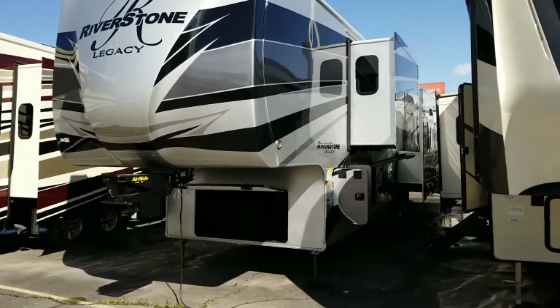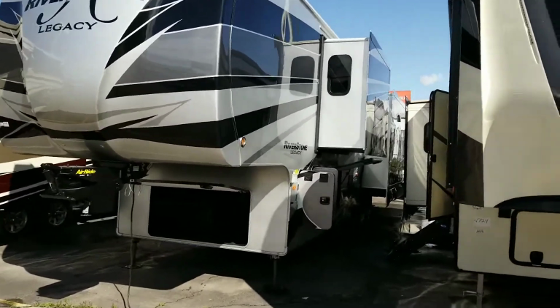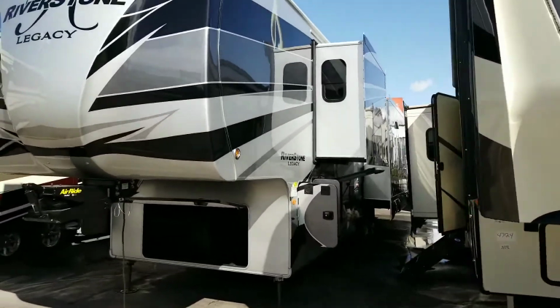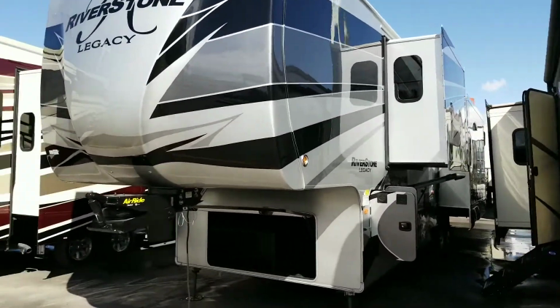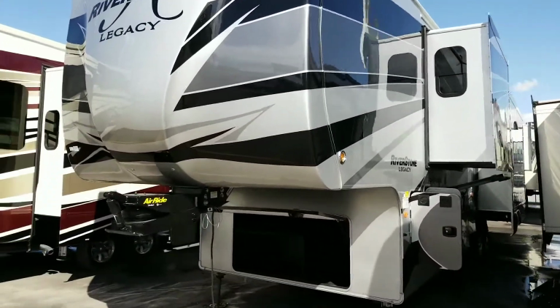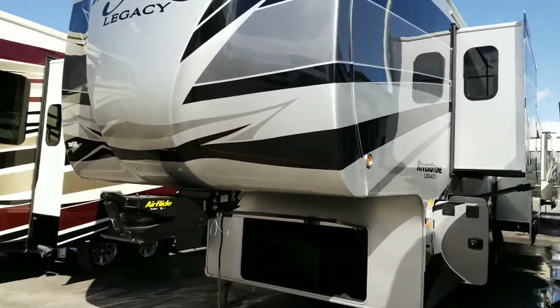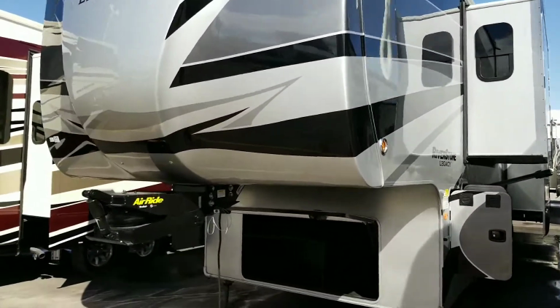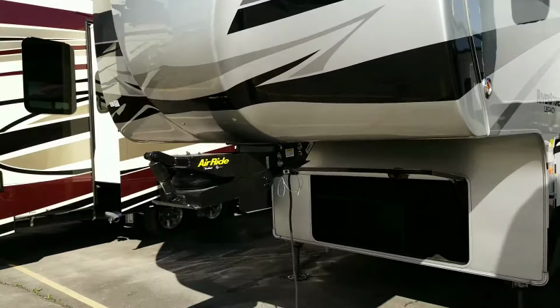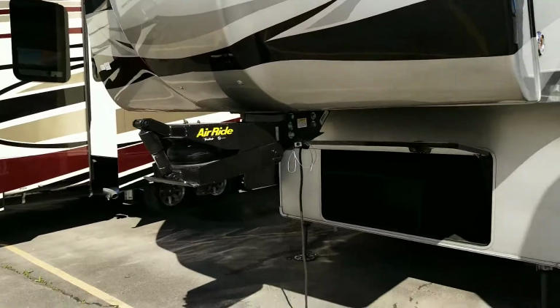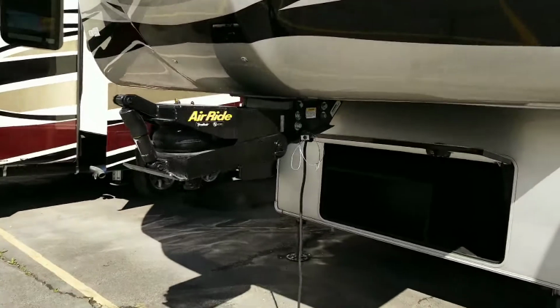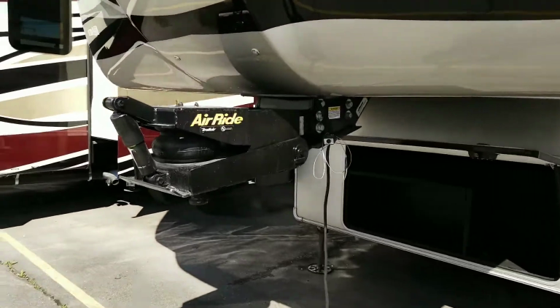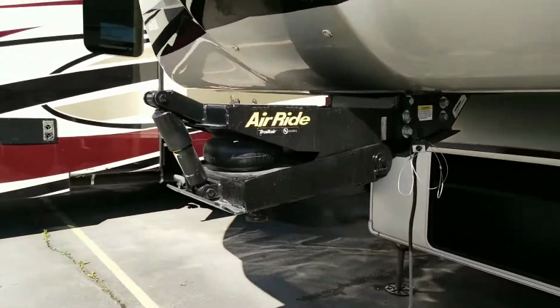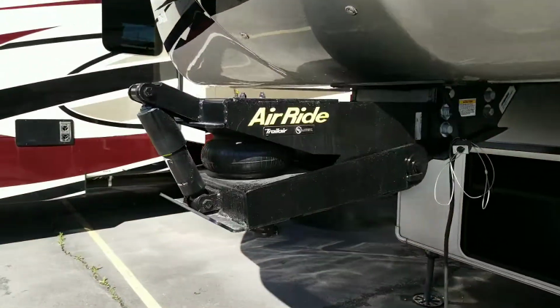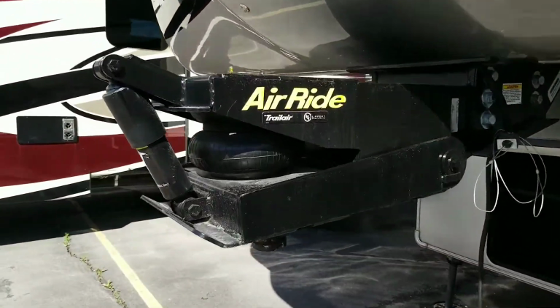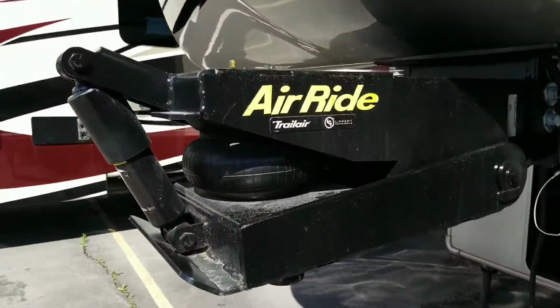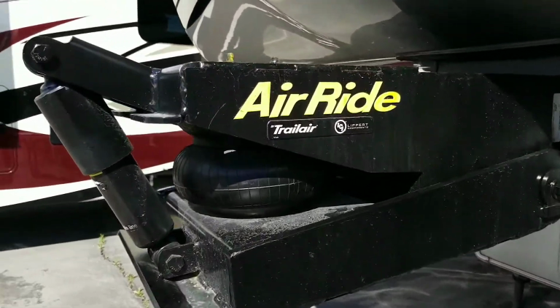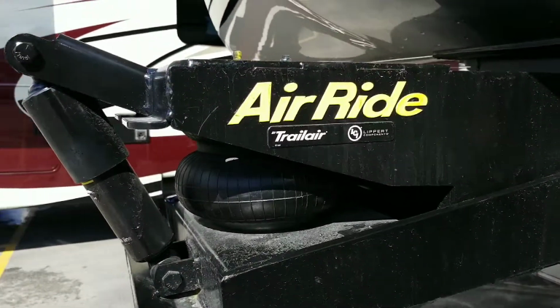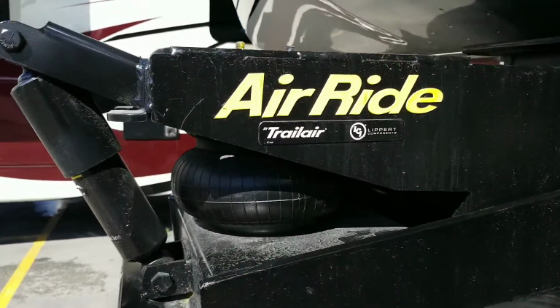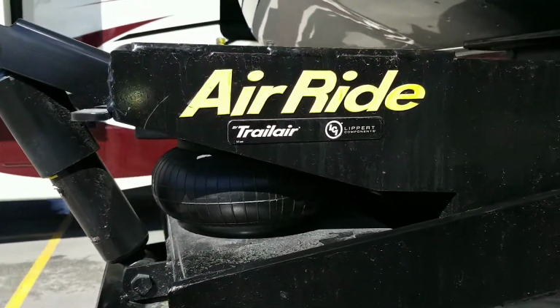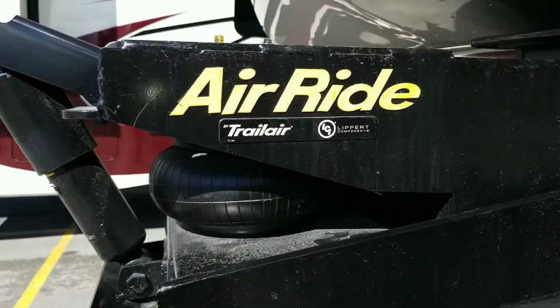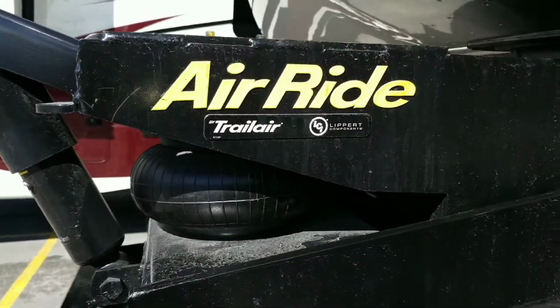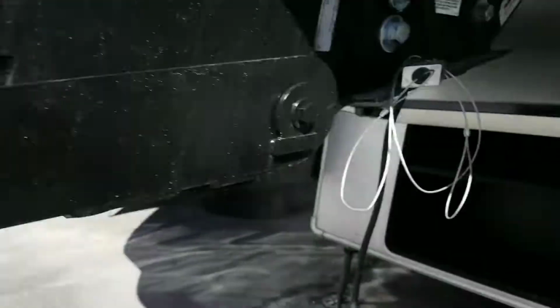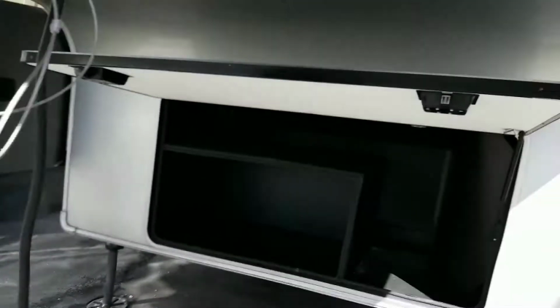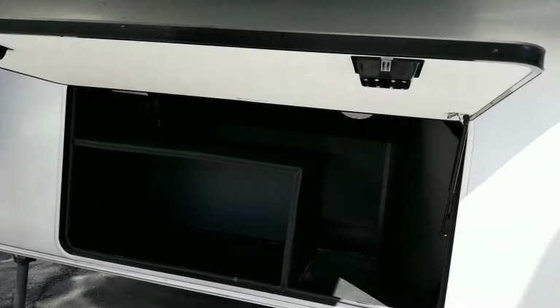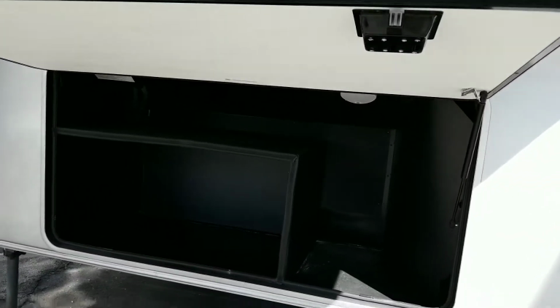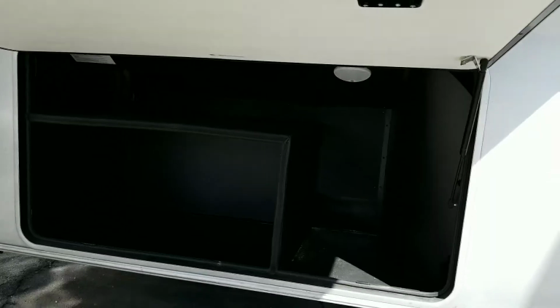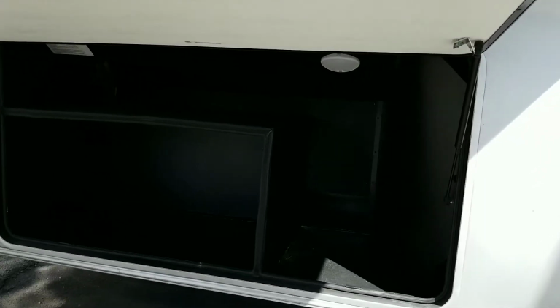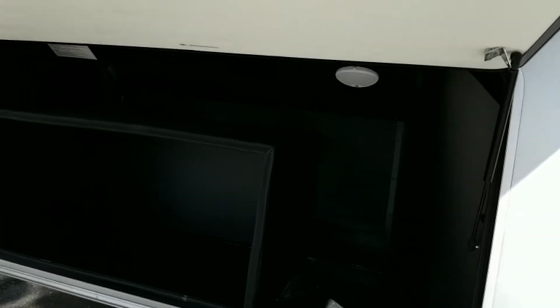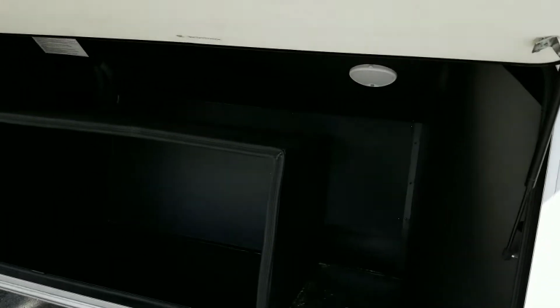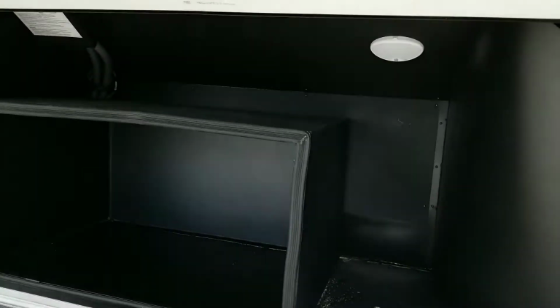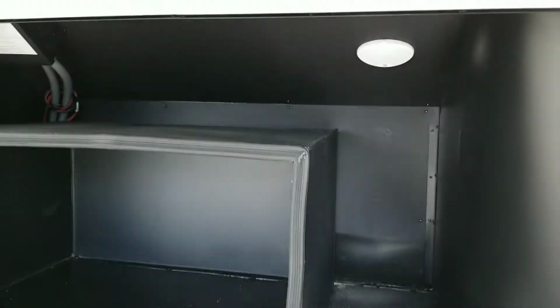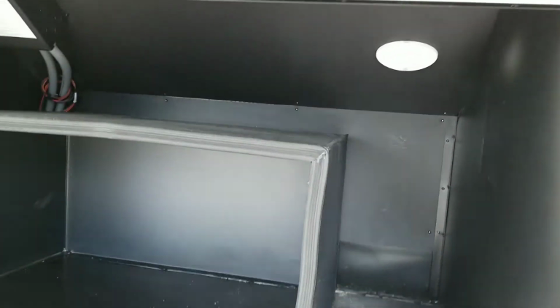Starting right up here on the front. Of course it's full body paint. It's got the air ride — Trail Air. And then it also has the gen prep with the shop light.